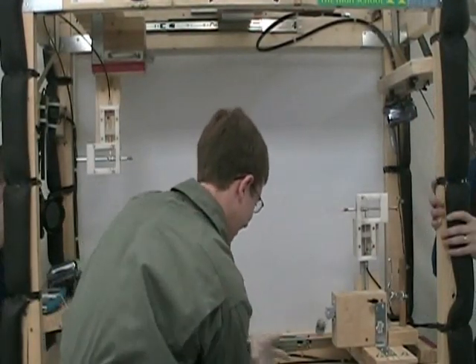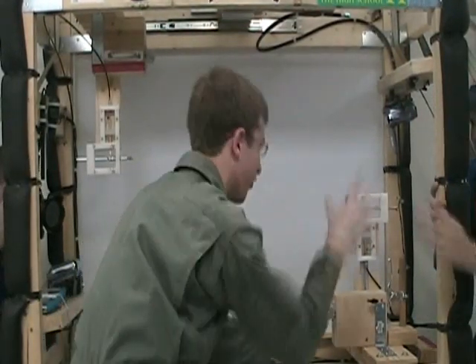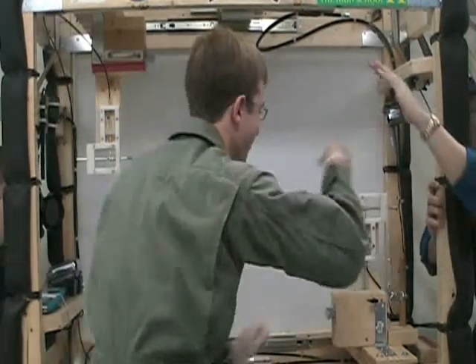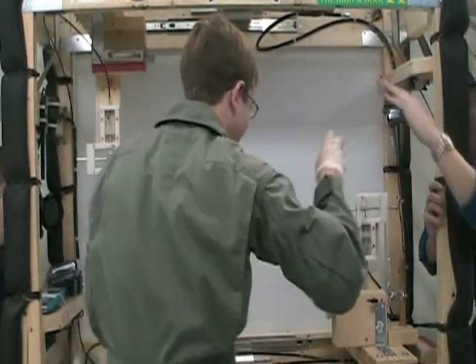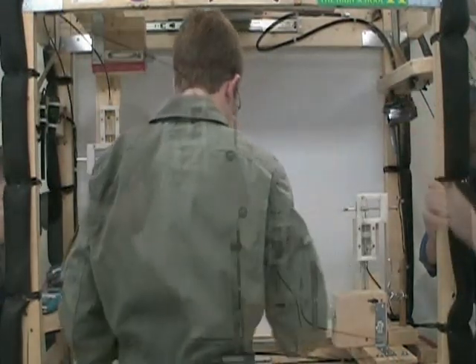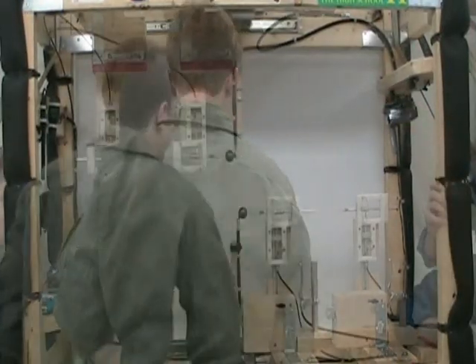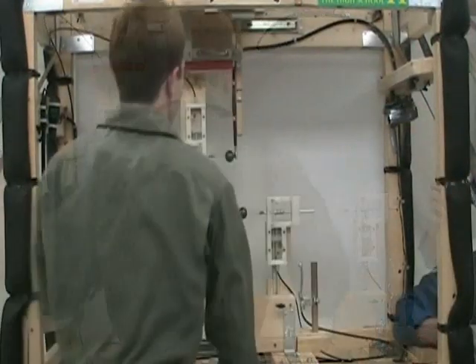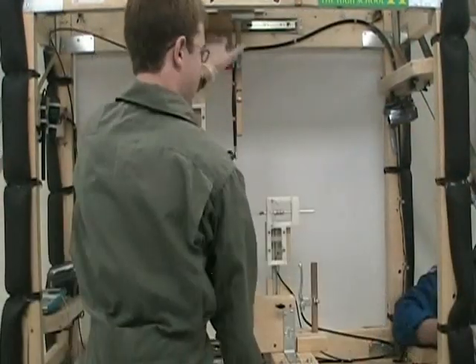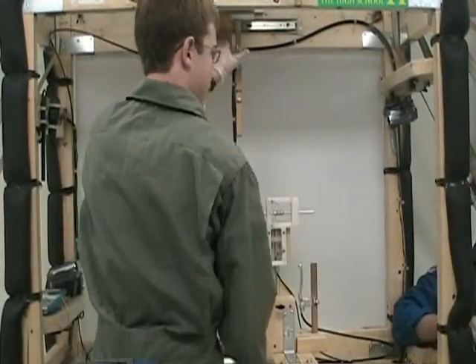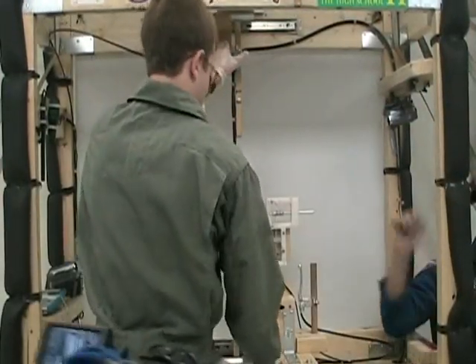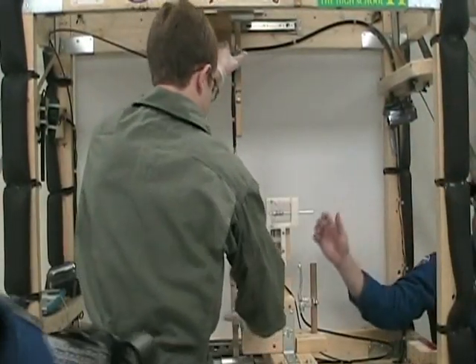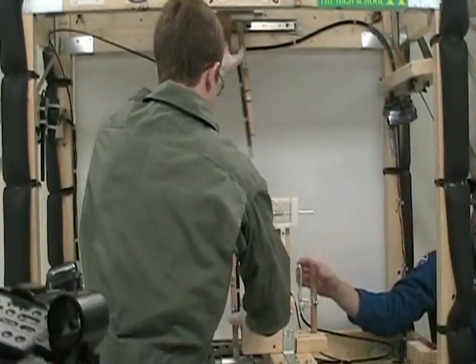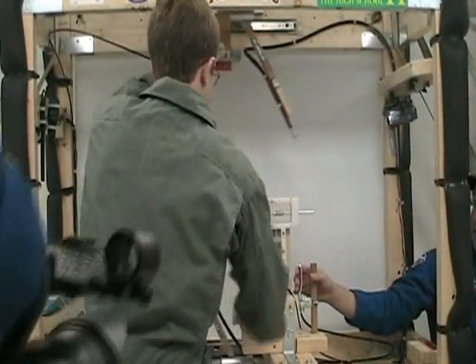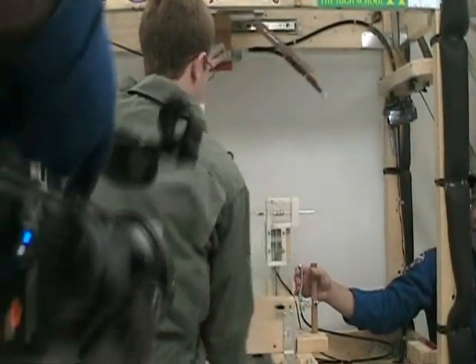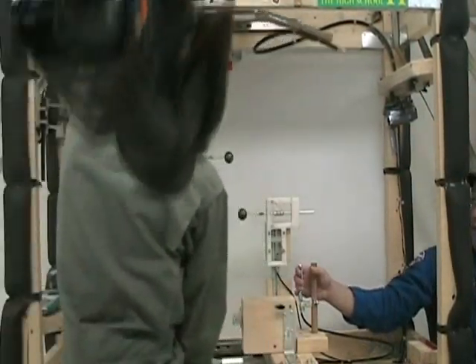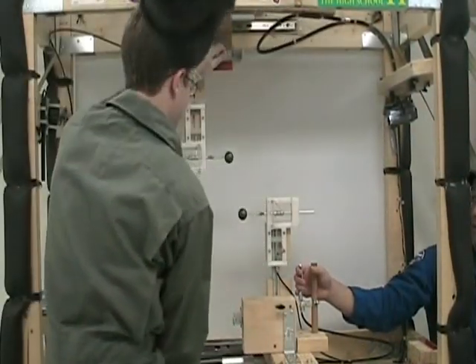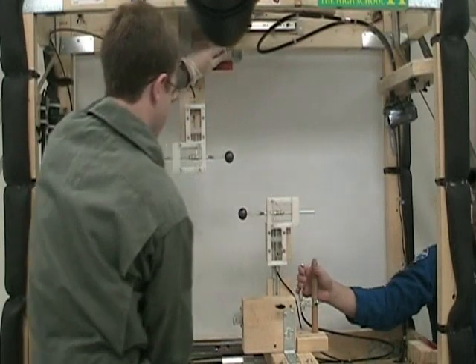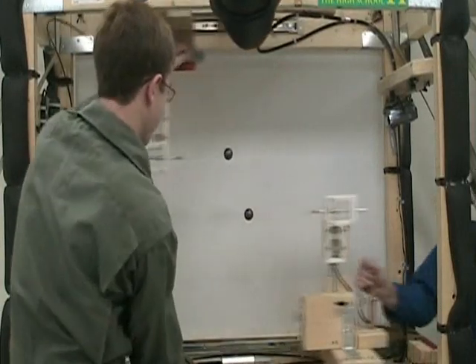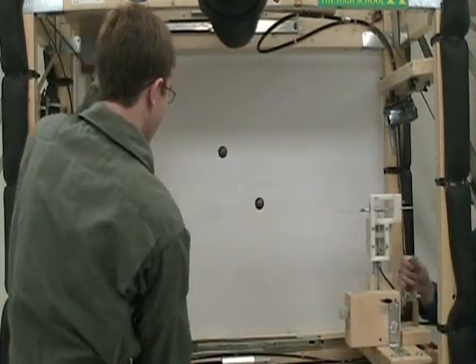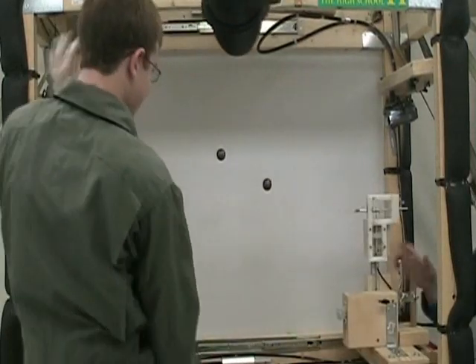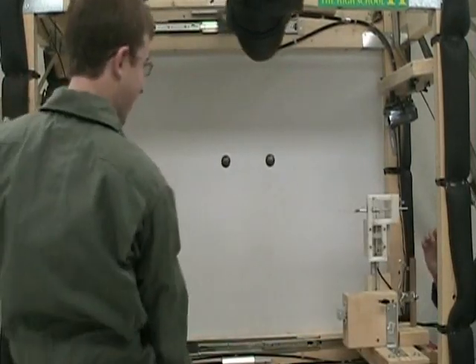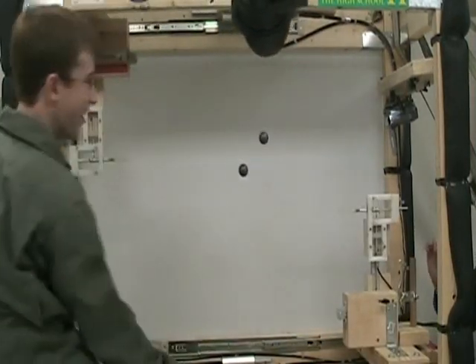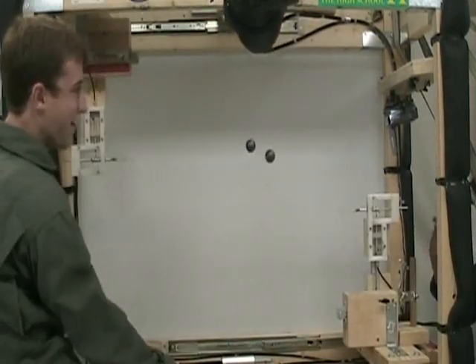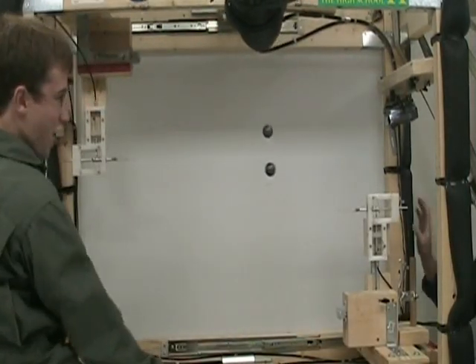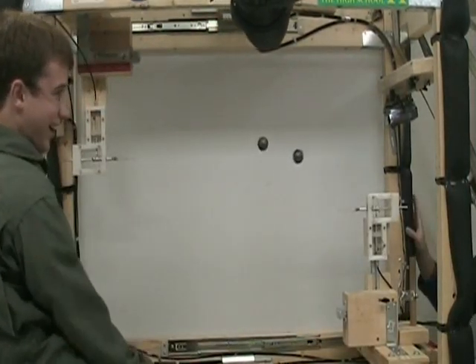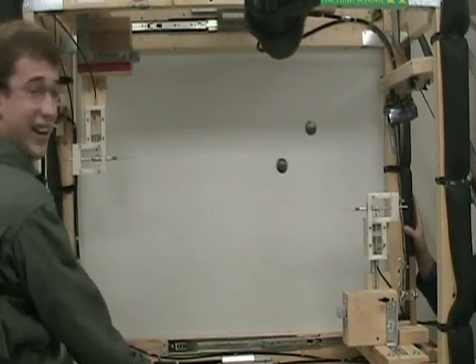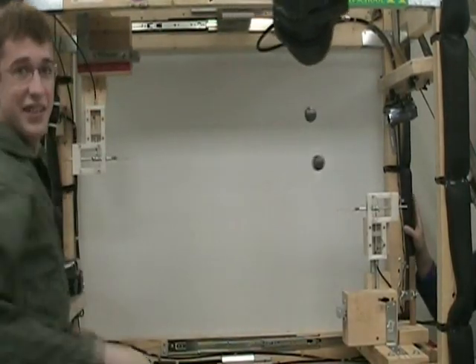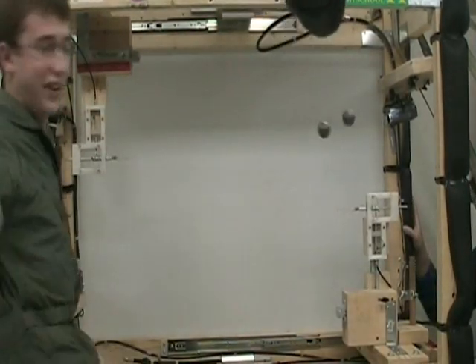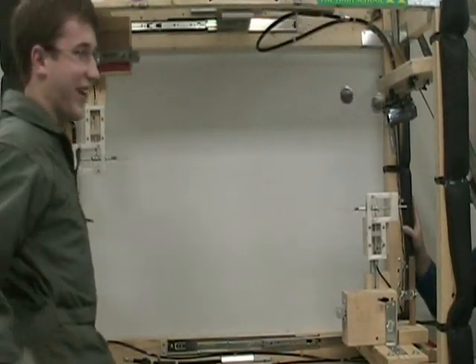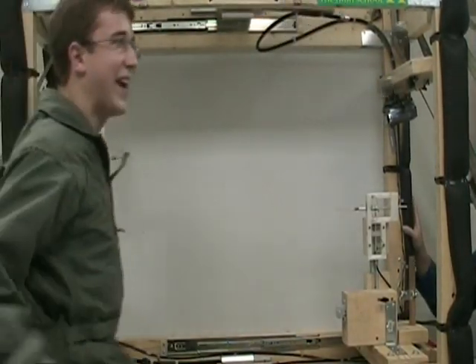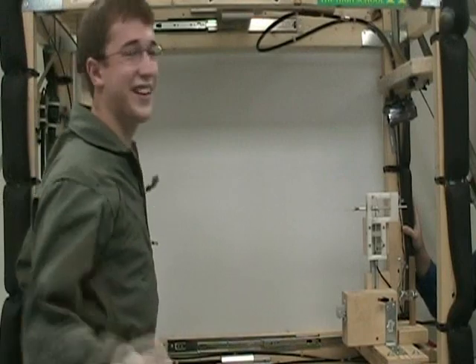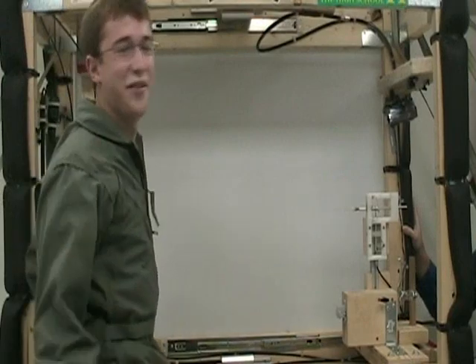Hello everyone! Ready? Okay, two, one, launch pull. There we go, there we go! Woo! Yeah, that's a good one!